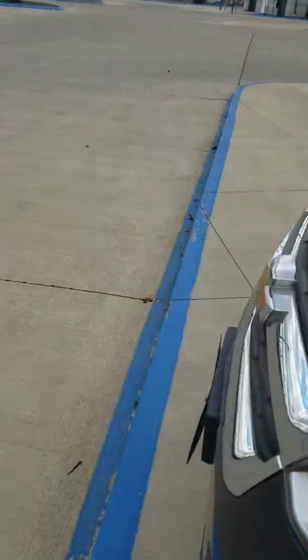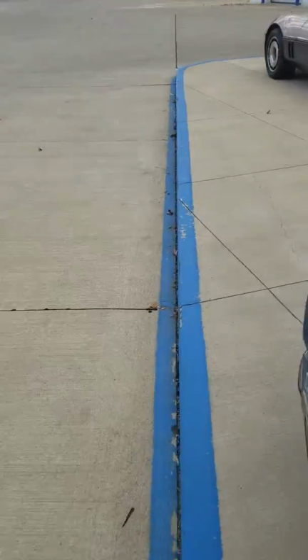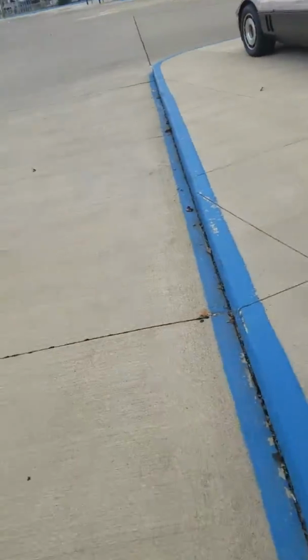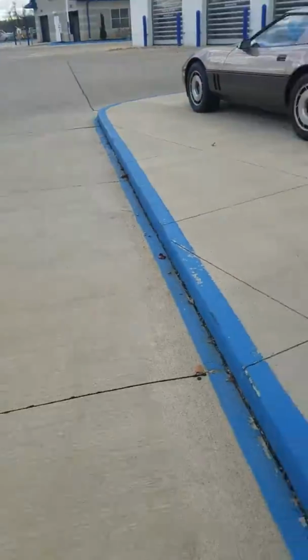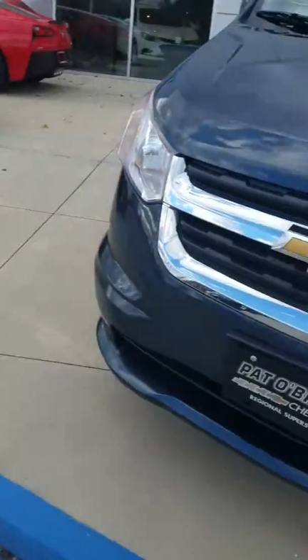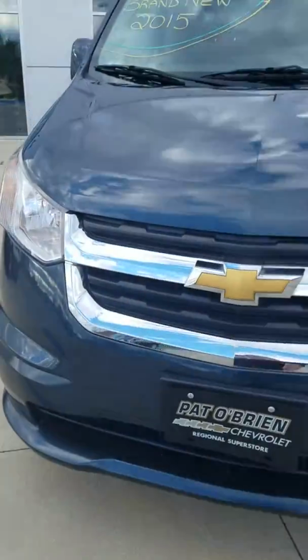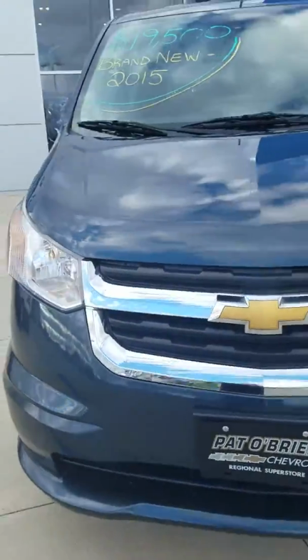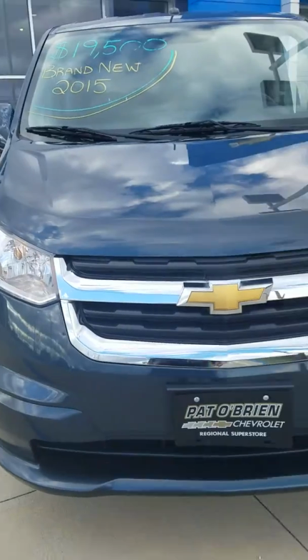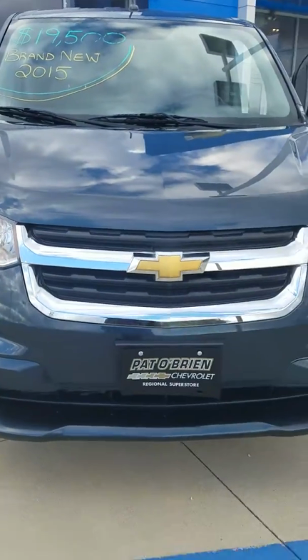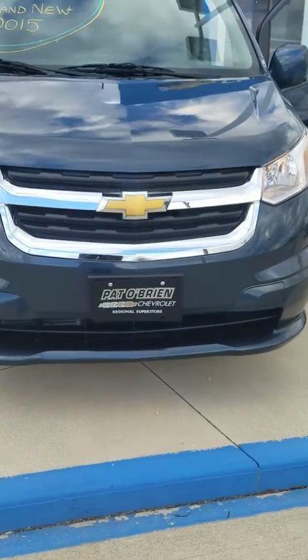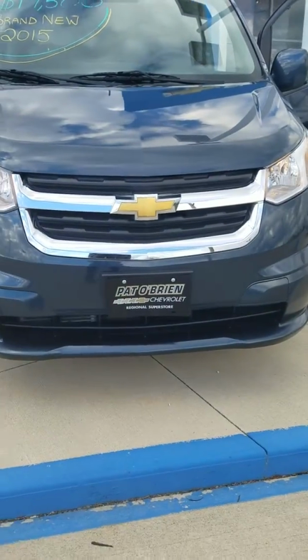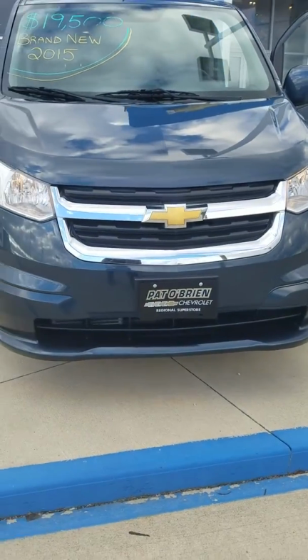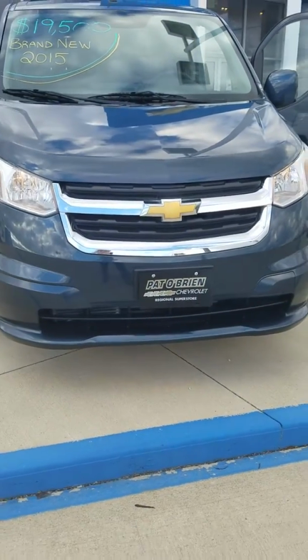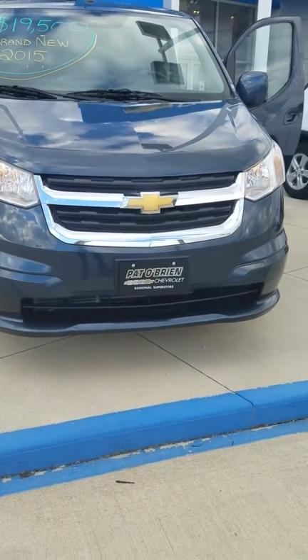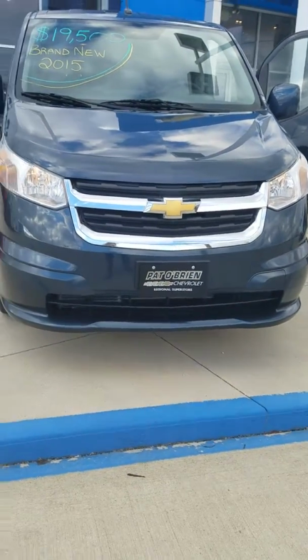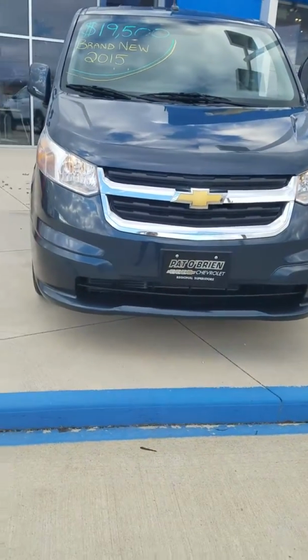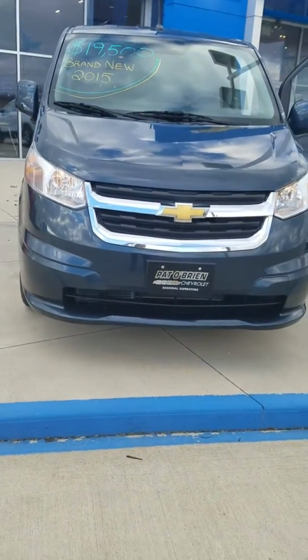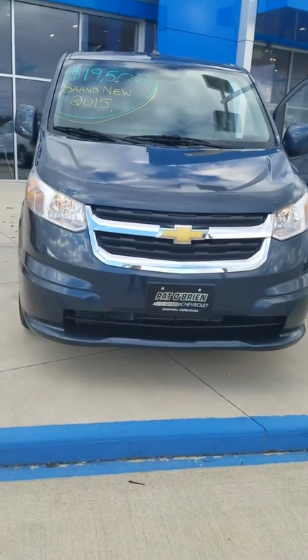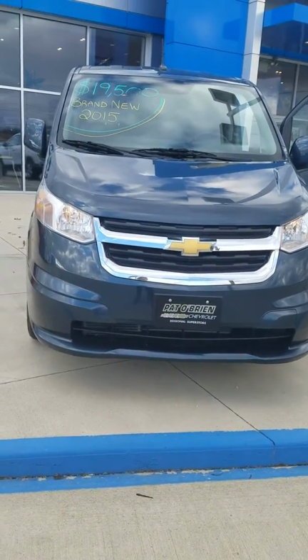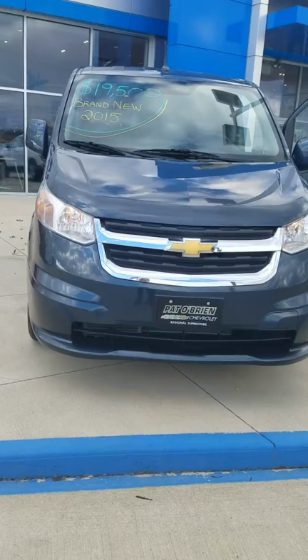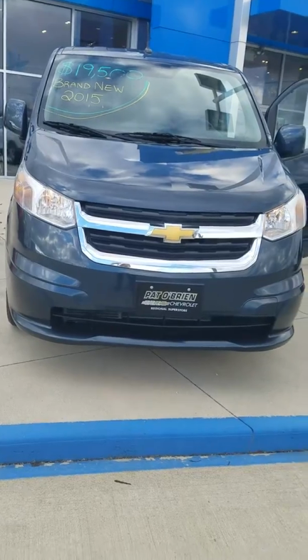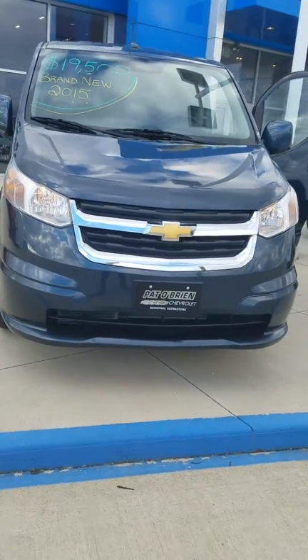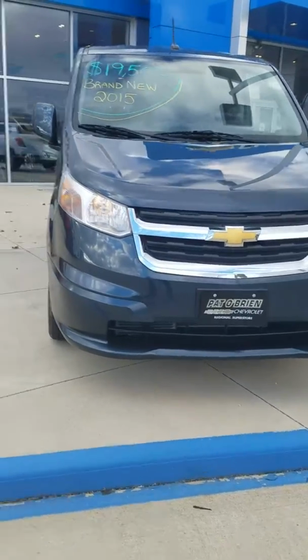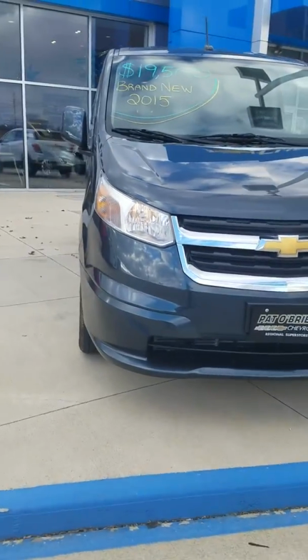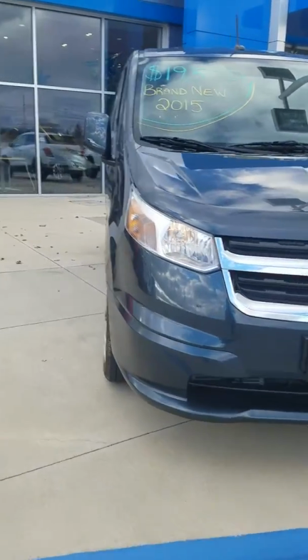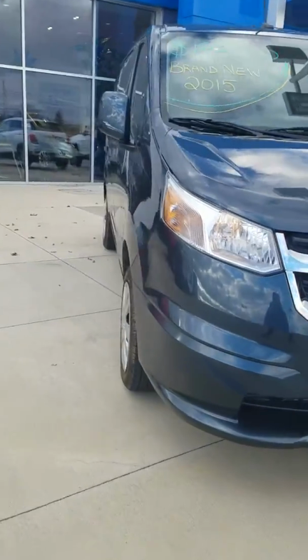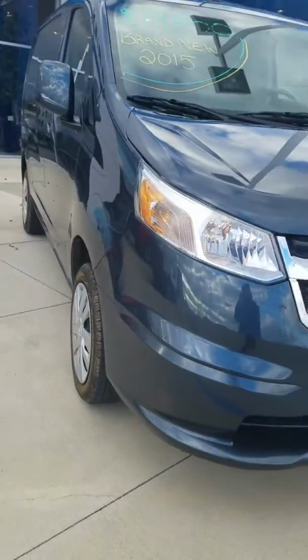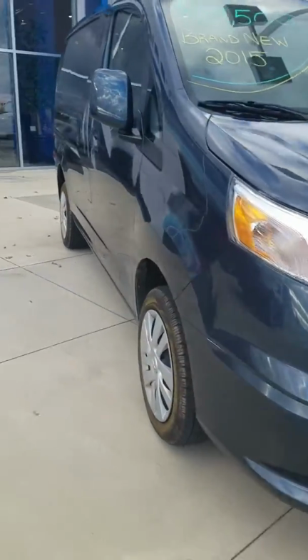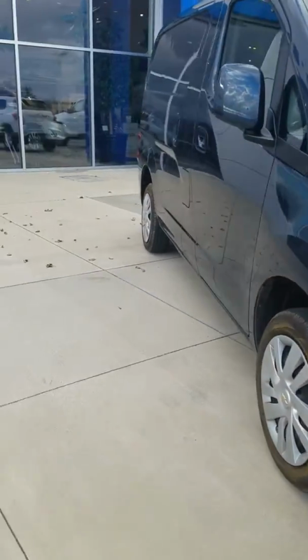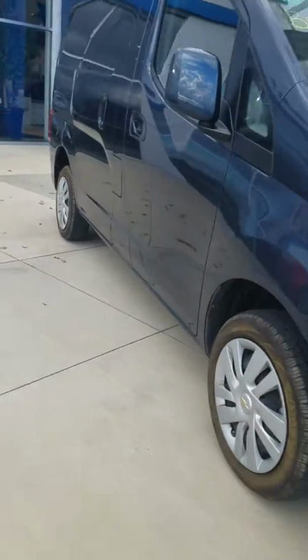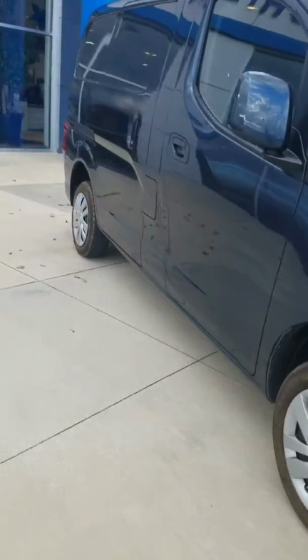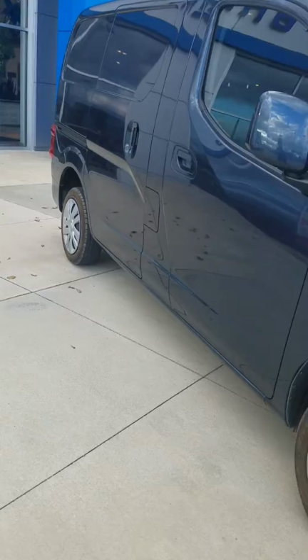The interesting thing about this vehicle is it has never been titled, even though it is three years old. Nobody's owned it, nobody's titled it, it's never even been a demo. It's only got 224 miles on the odometer from a couple of test drives.